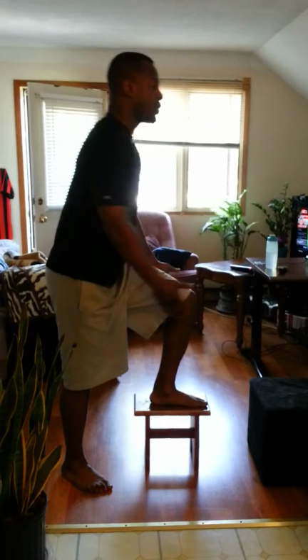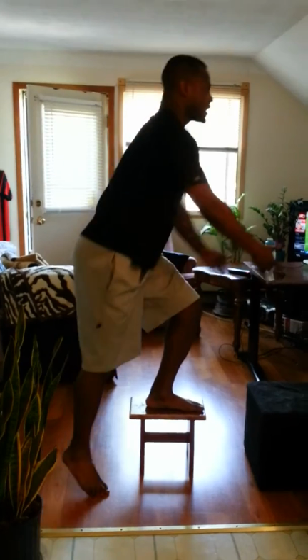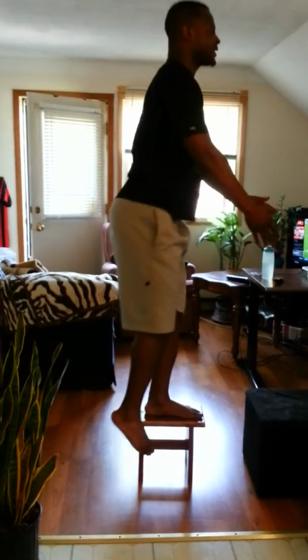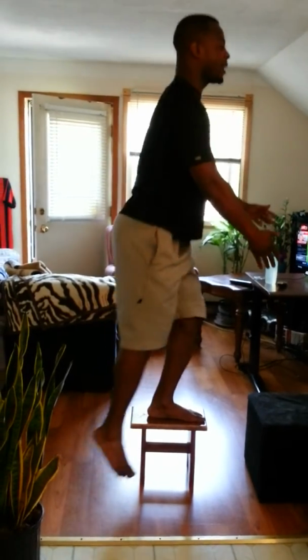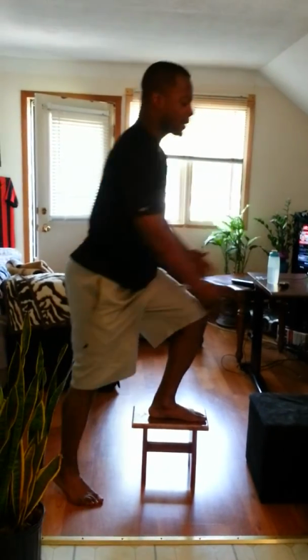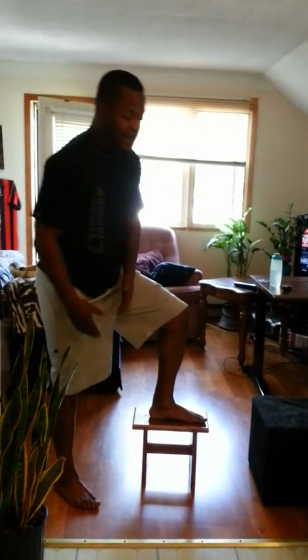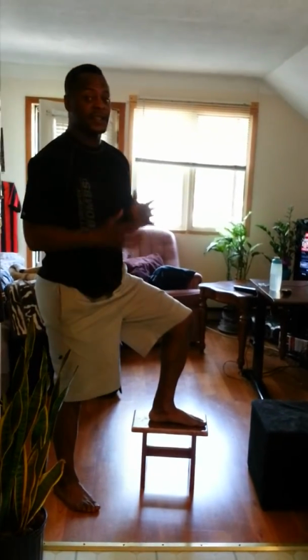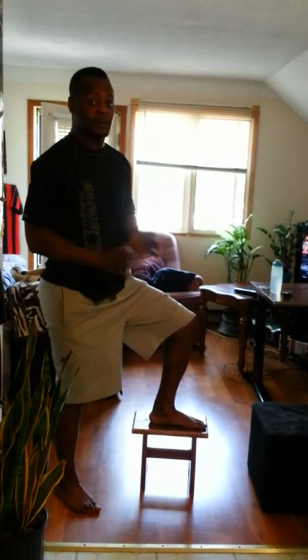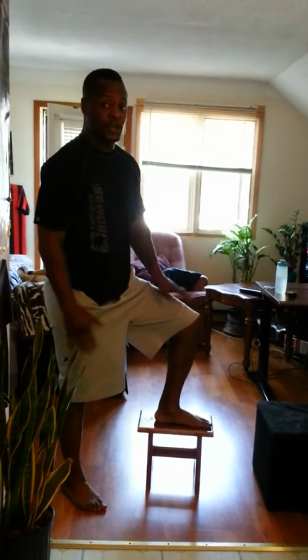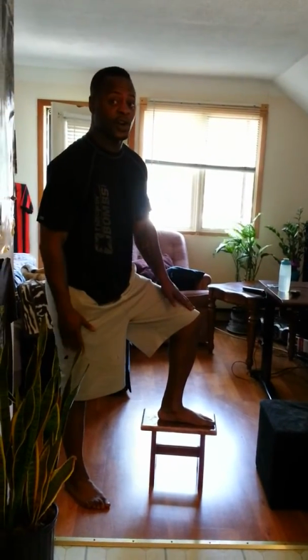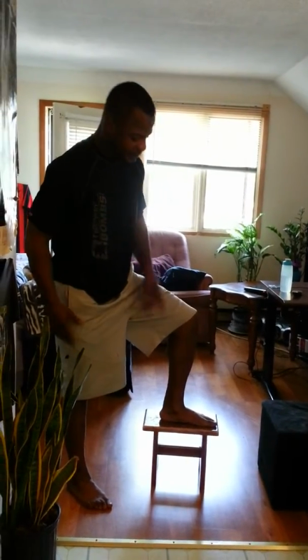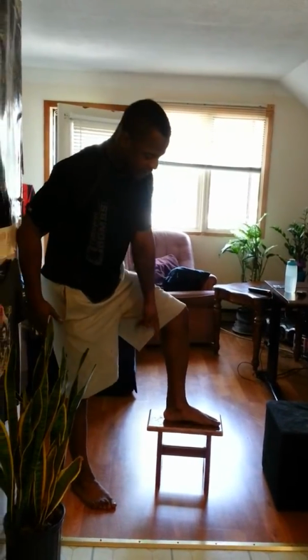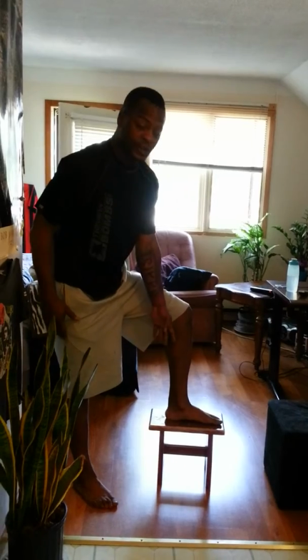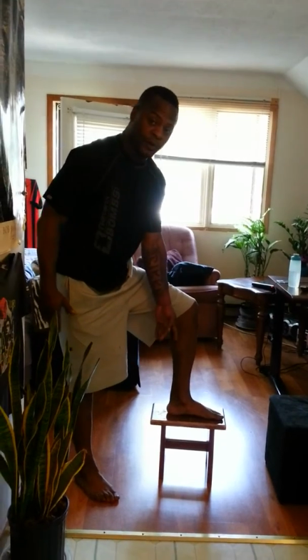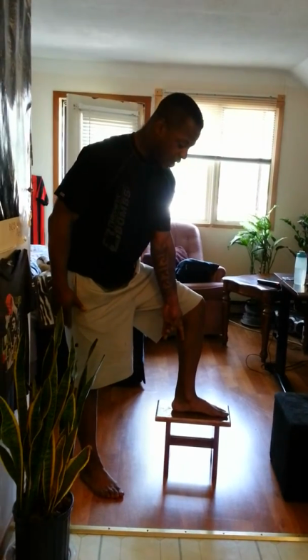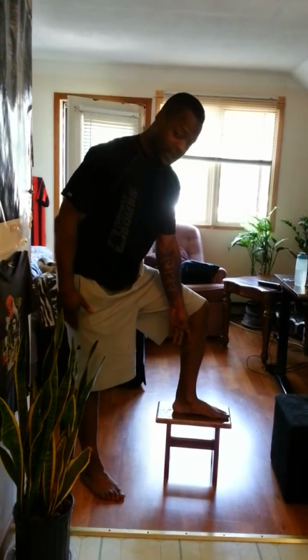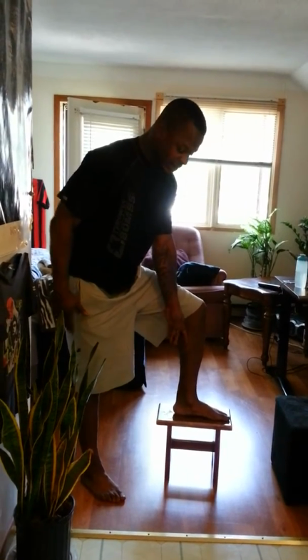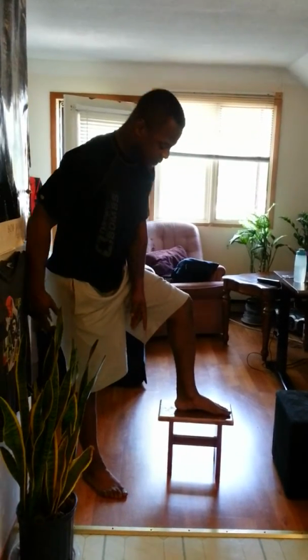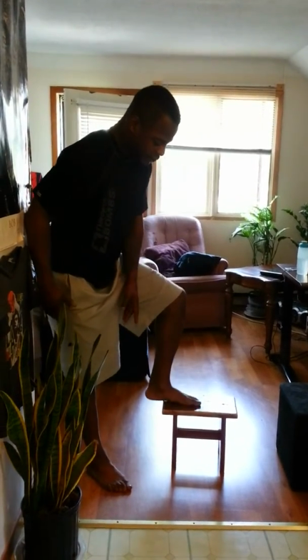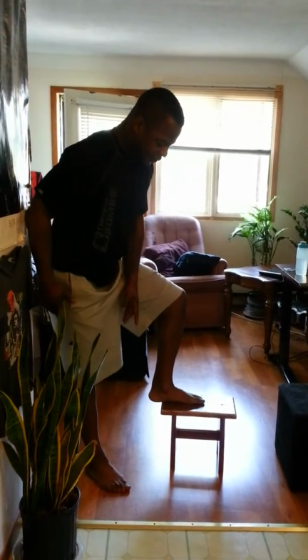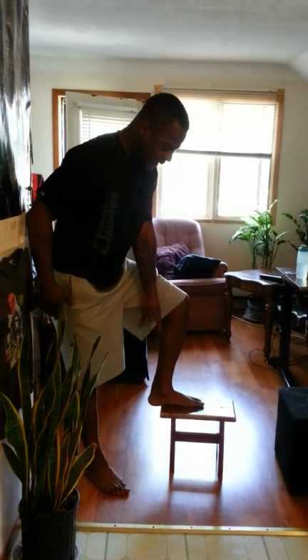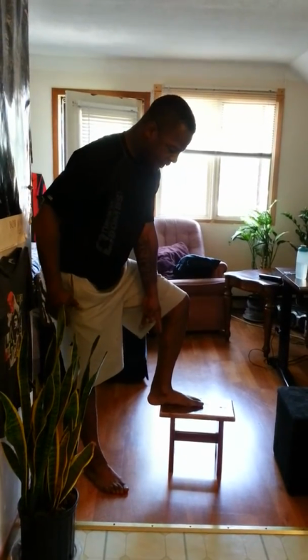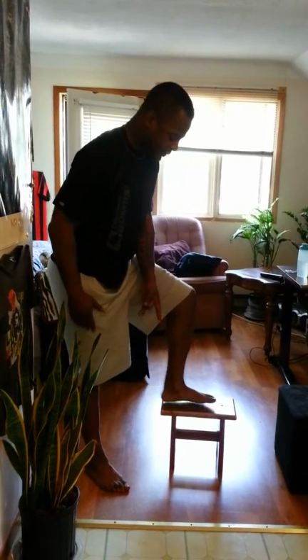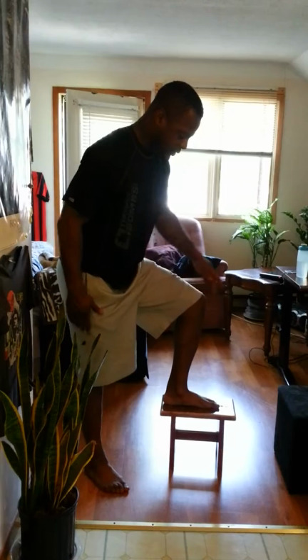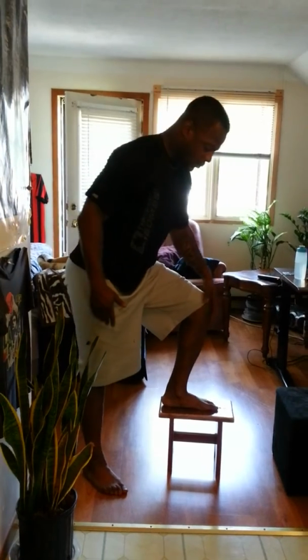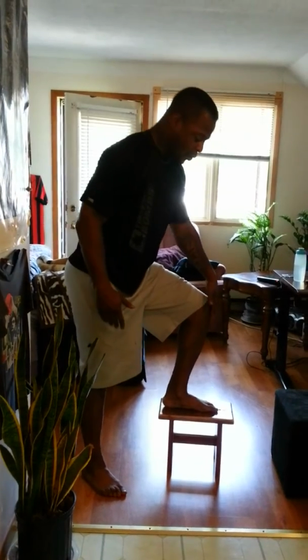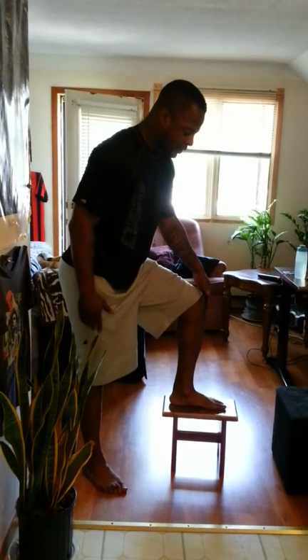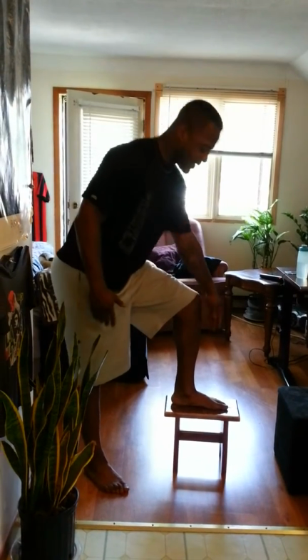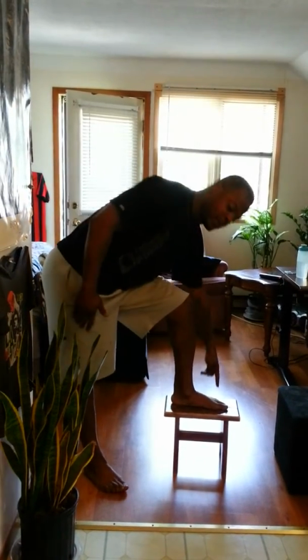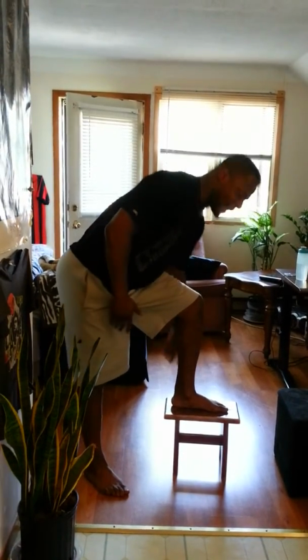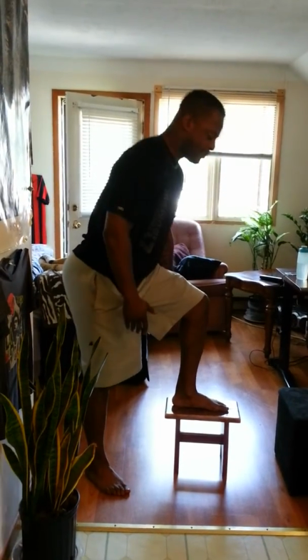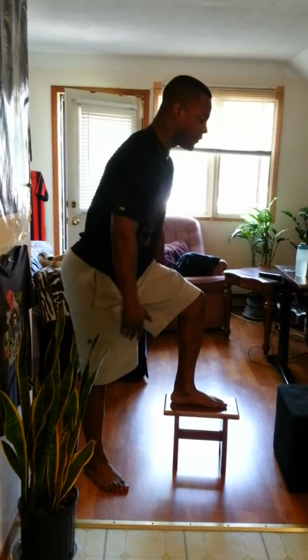All you're doing is standing up and coming back down. But to make sure you don't hurt your knees, make sure your whole foot is on the step. Don't have your heel hanging off. You want to have your whole foot on the step, pushing off the outside part of your foot.